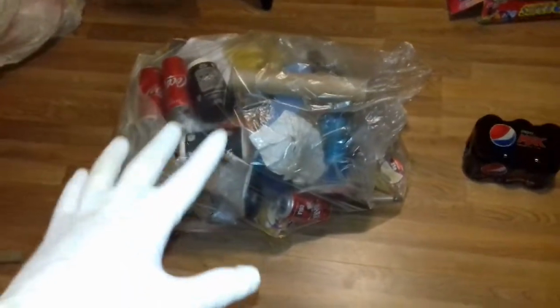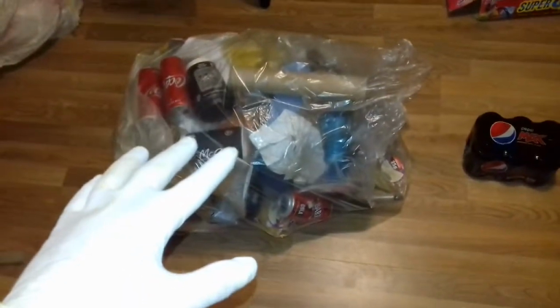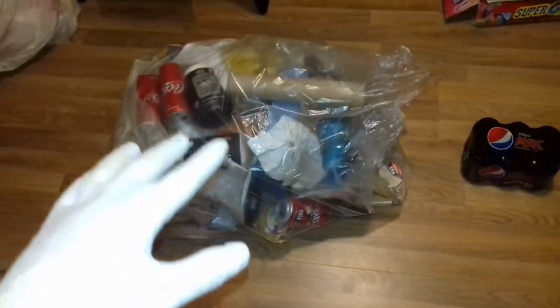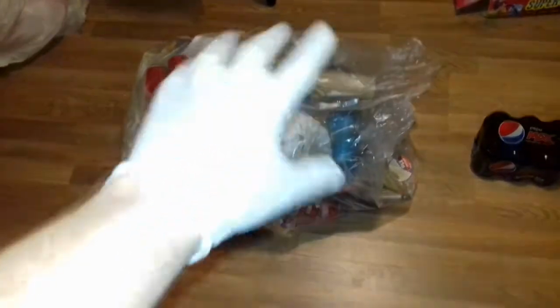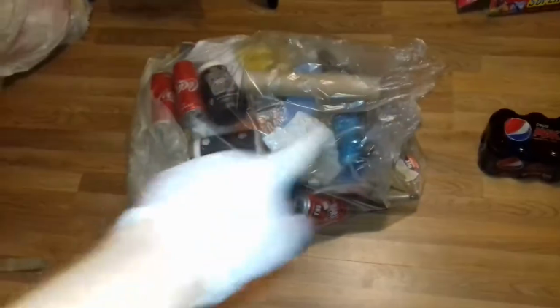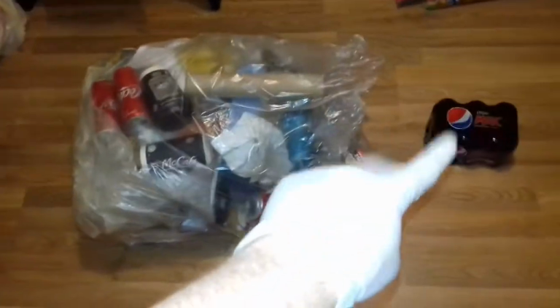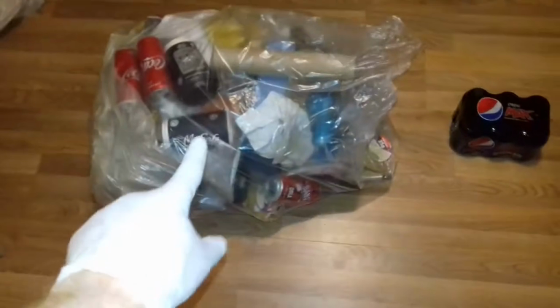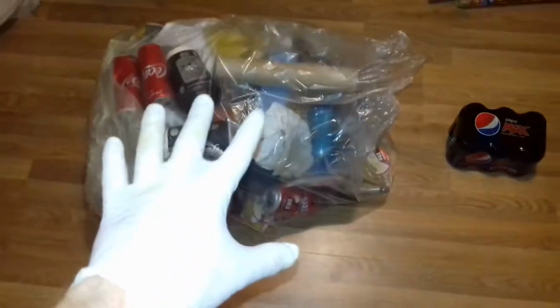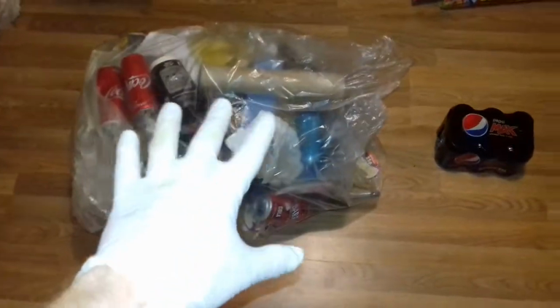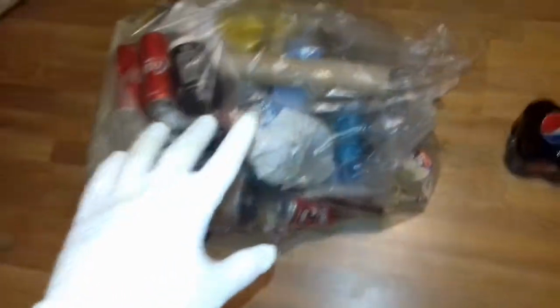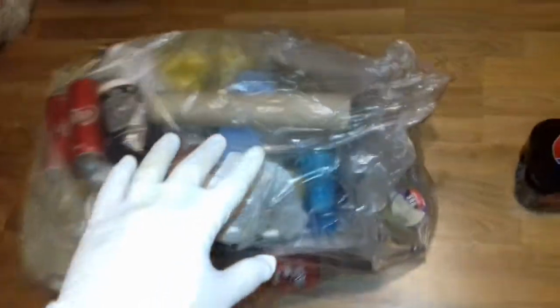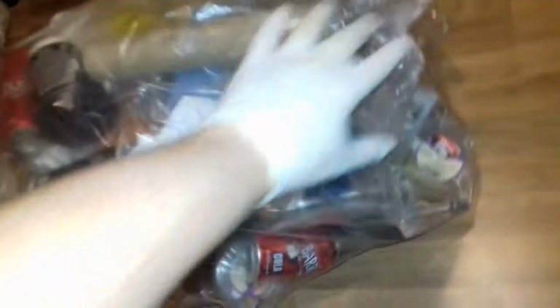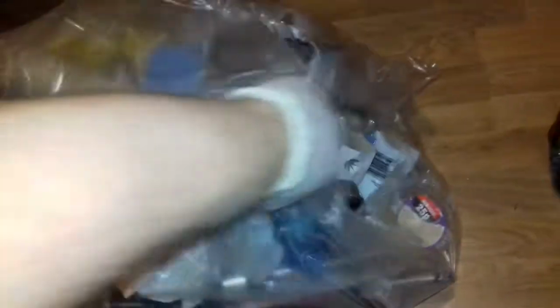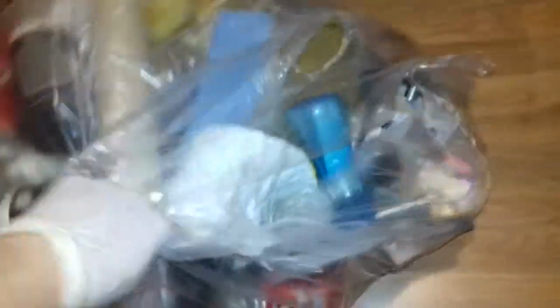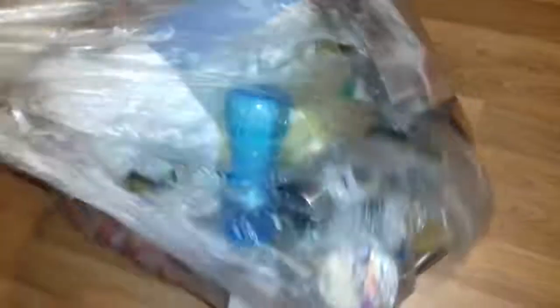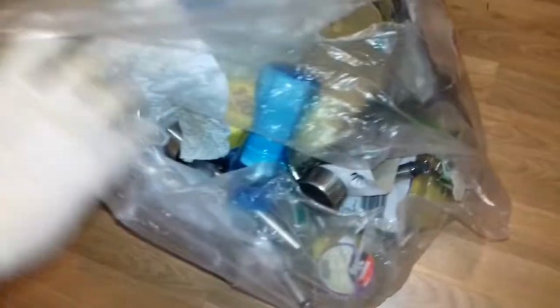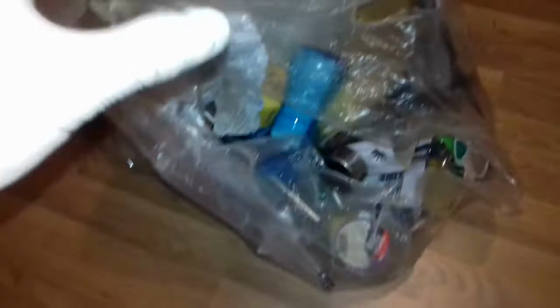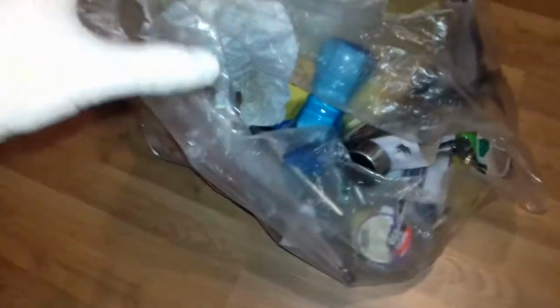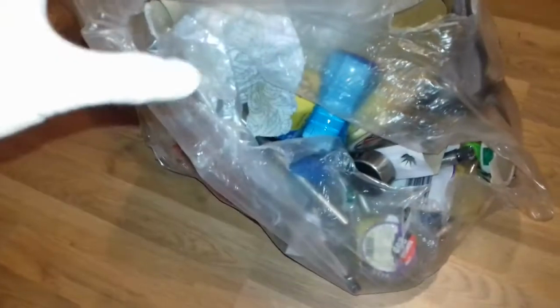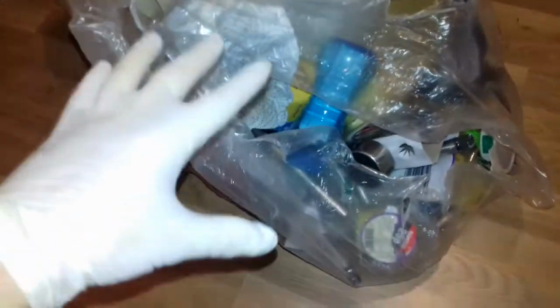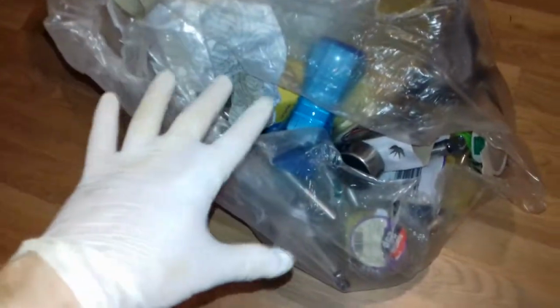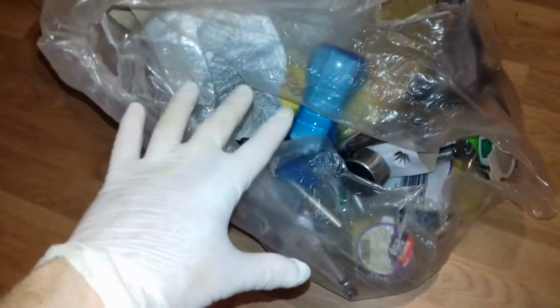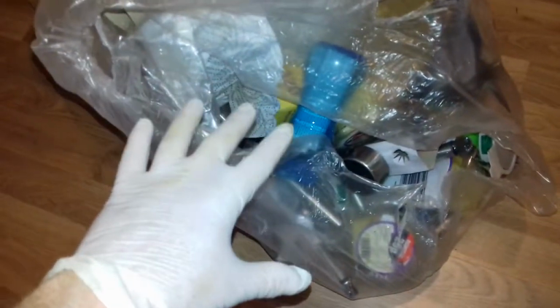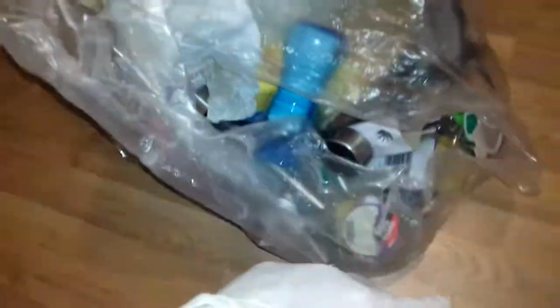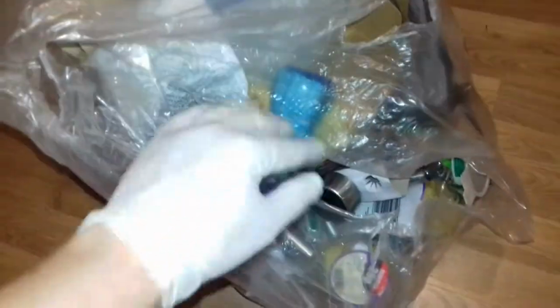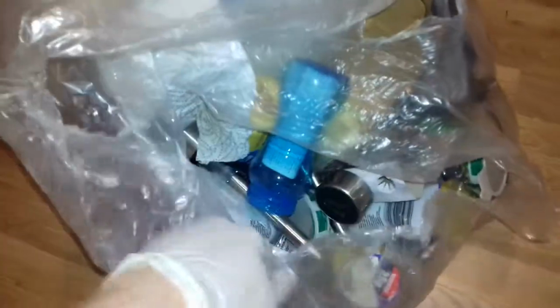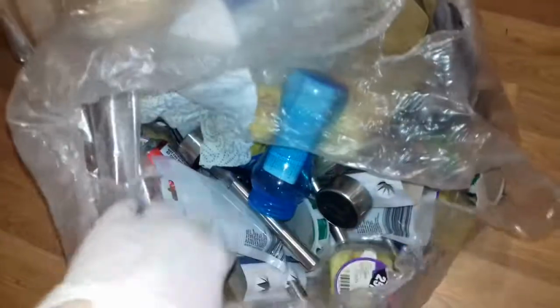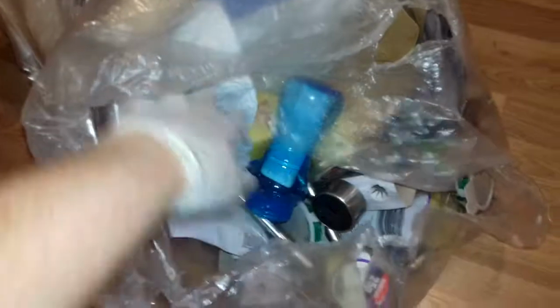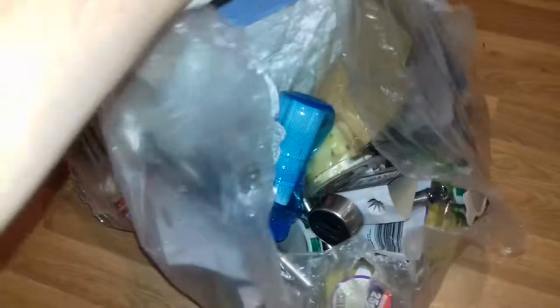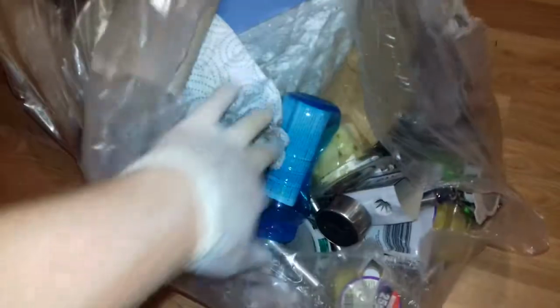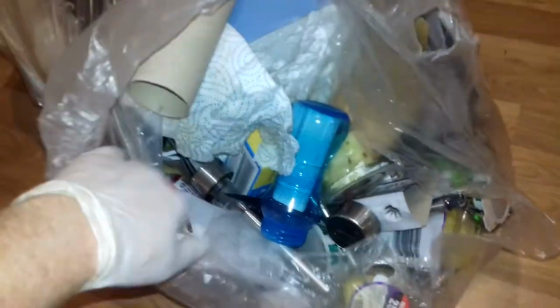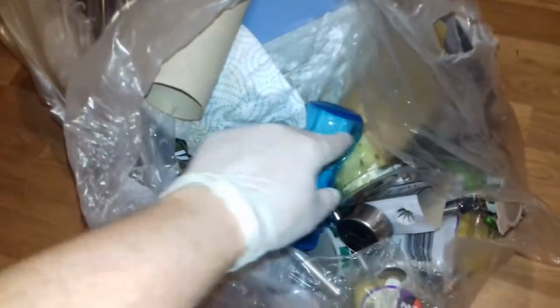So getting into today's video, we have this bag and the Pepsi Max. Let's get into the bag and see what we have. I've literally just picked this out from the Dumpster by Poundland and brought it straight home, so I have no idea what we are going to find in this bag.